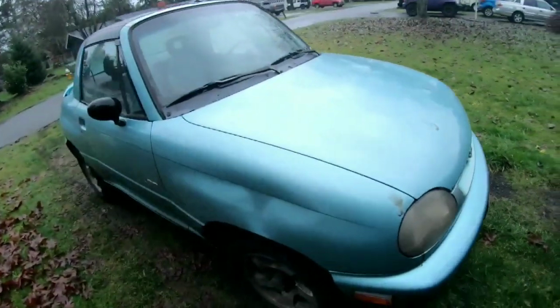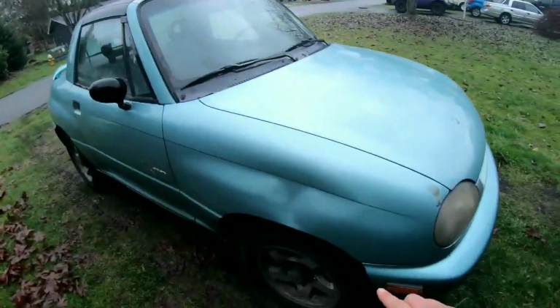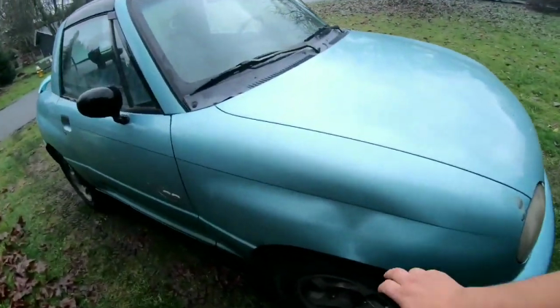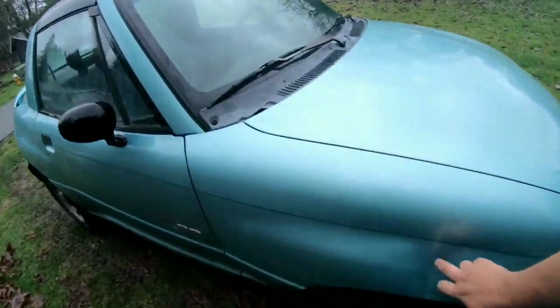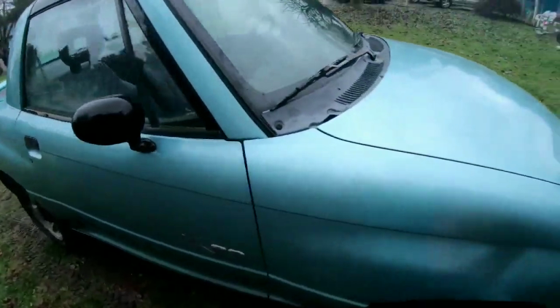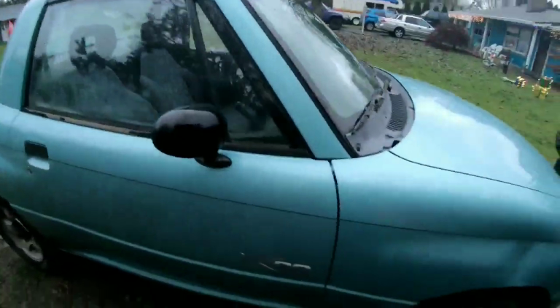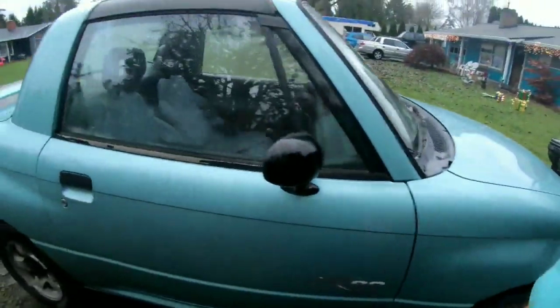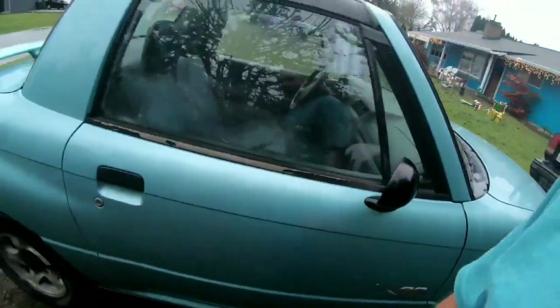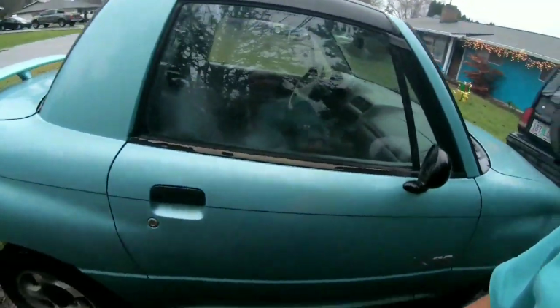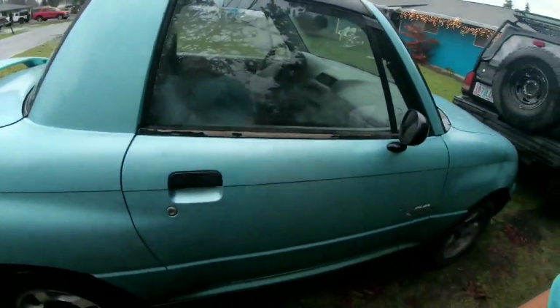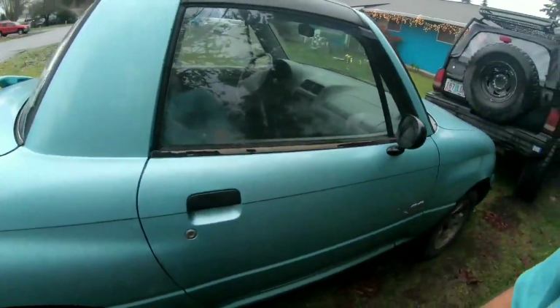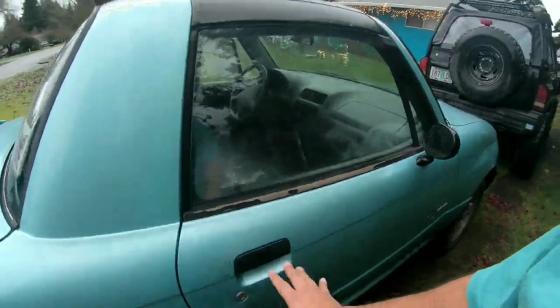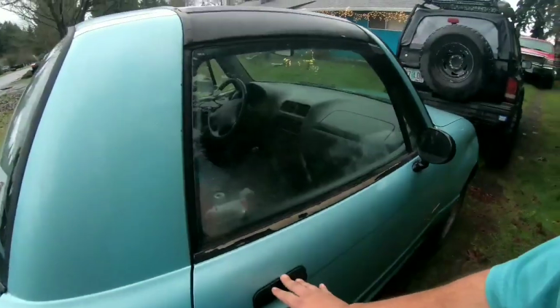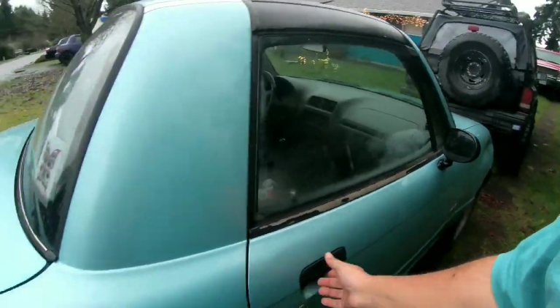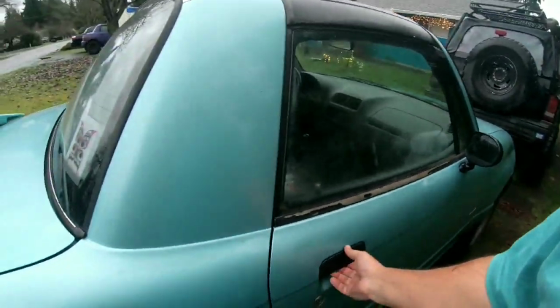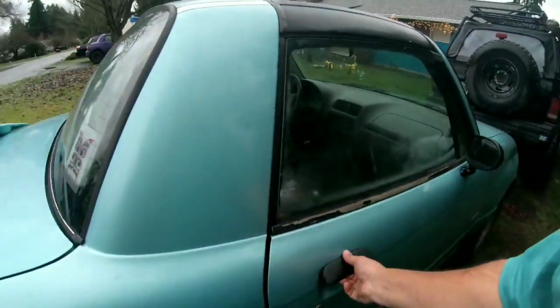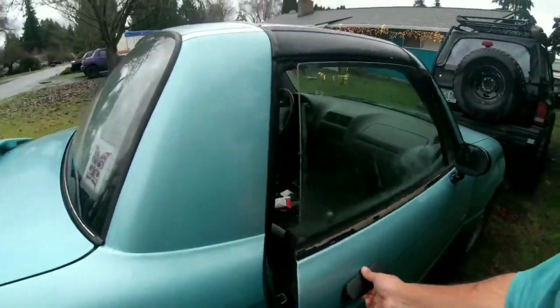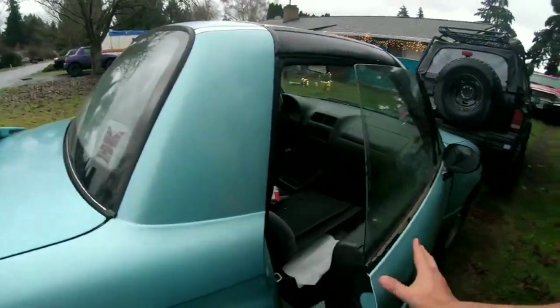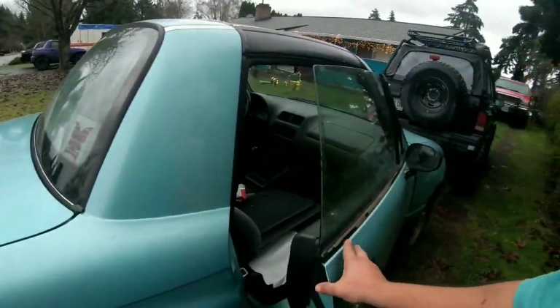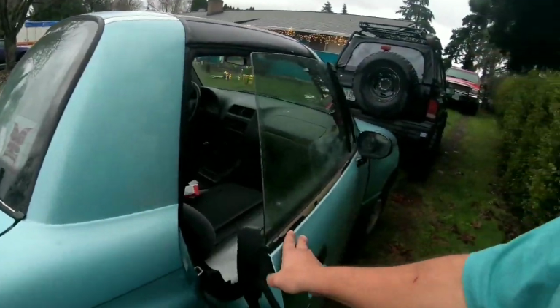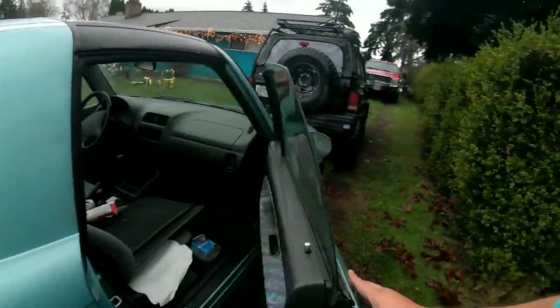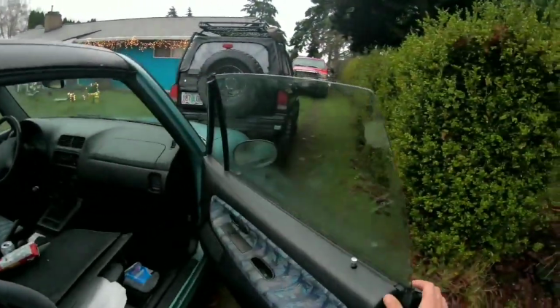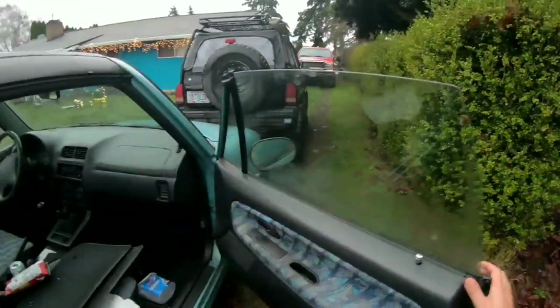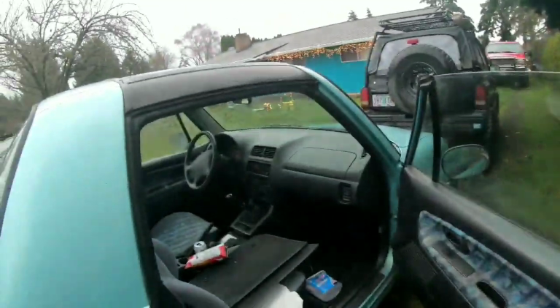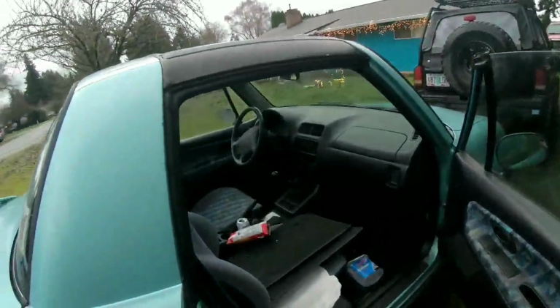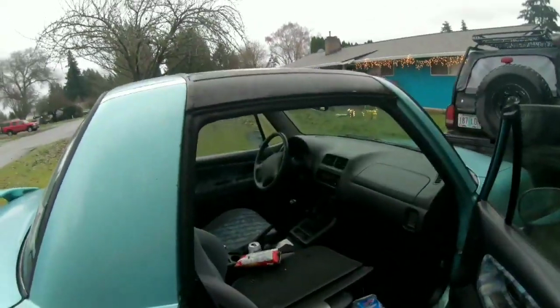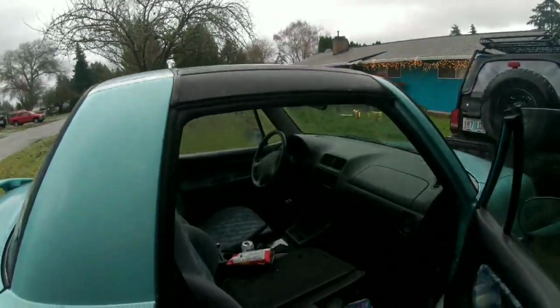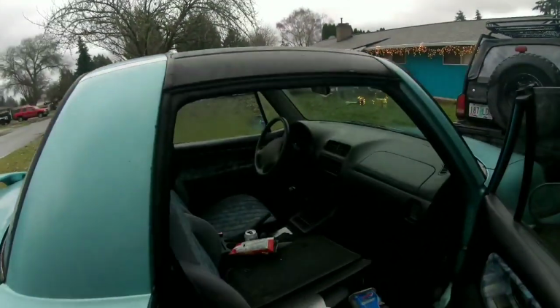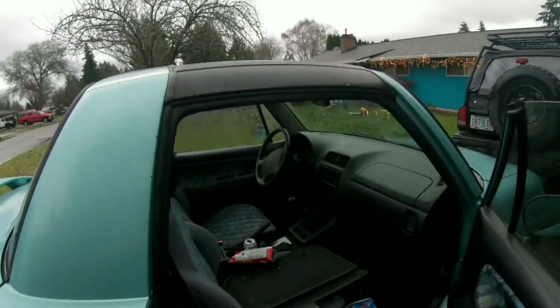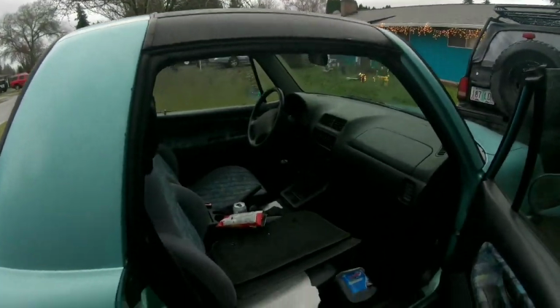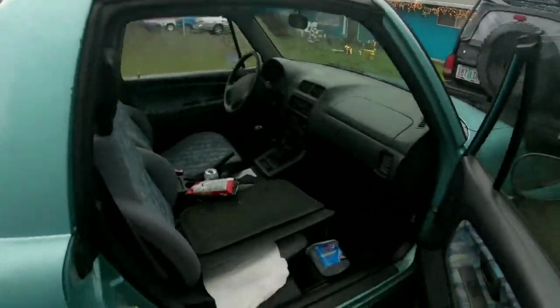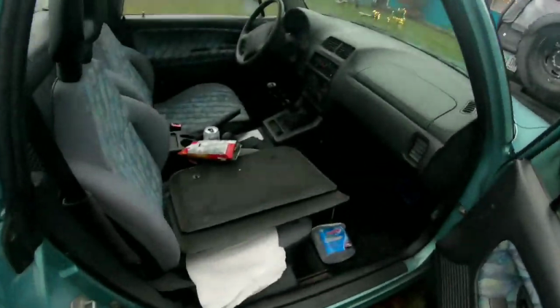It's dented in a couple of spots here and there. Mechanically though, it's great — runs like a champ. We drove it all the way back with no issues, doing 65 down the highway.